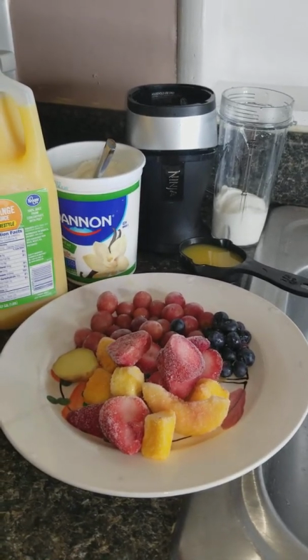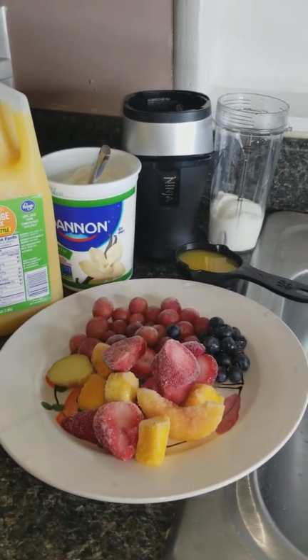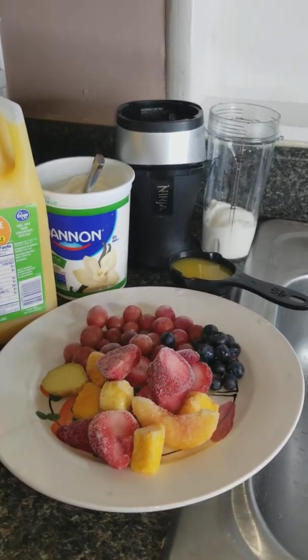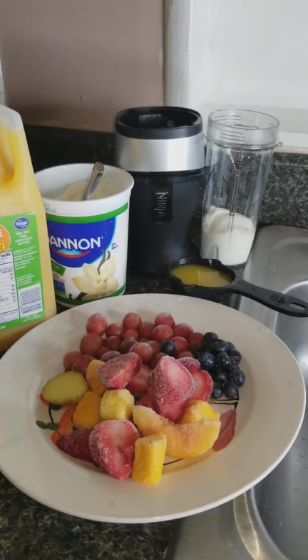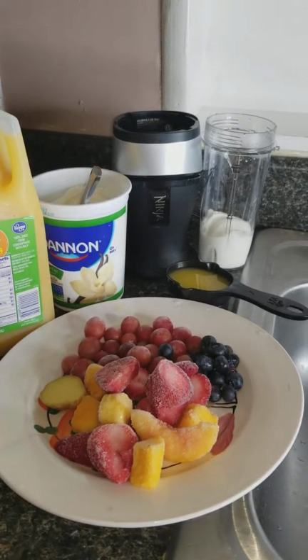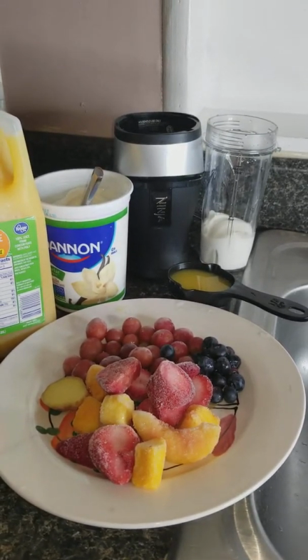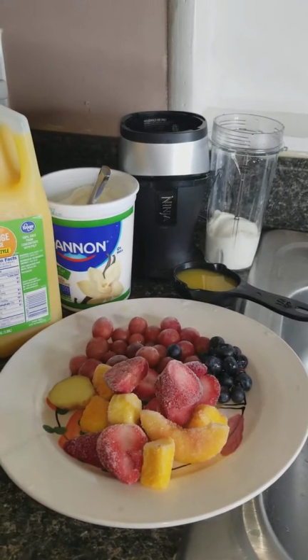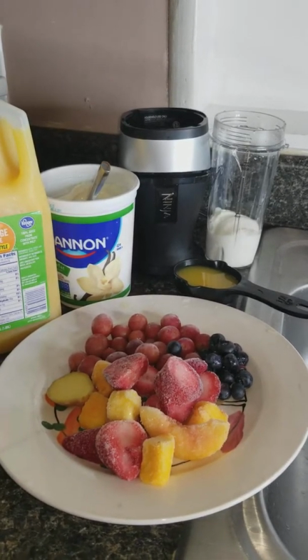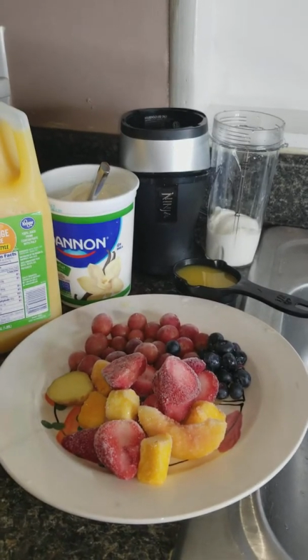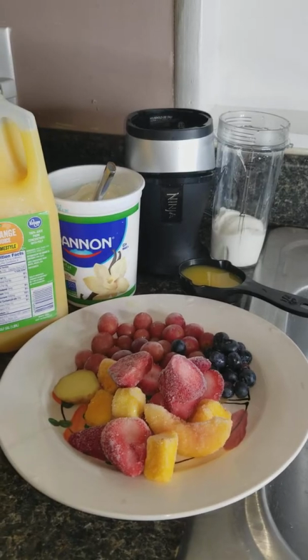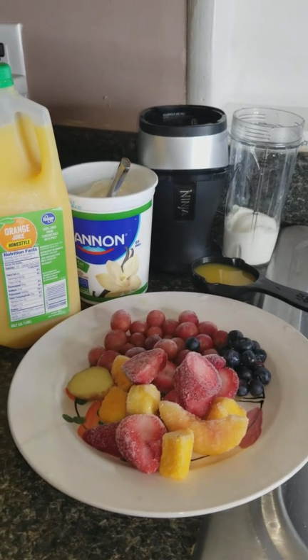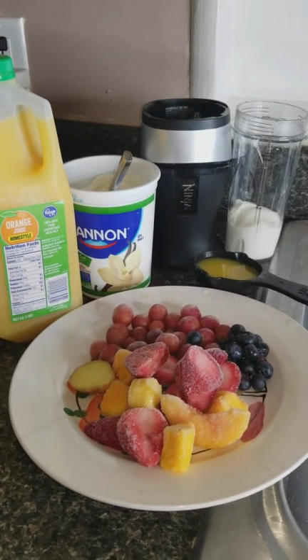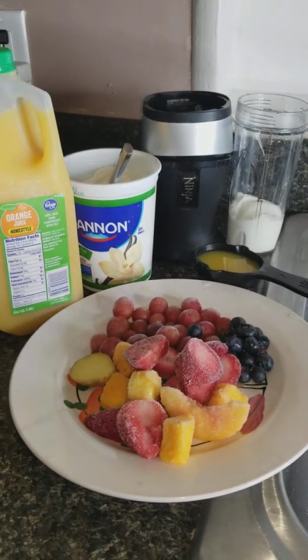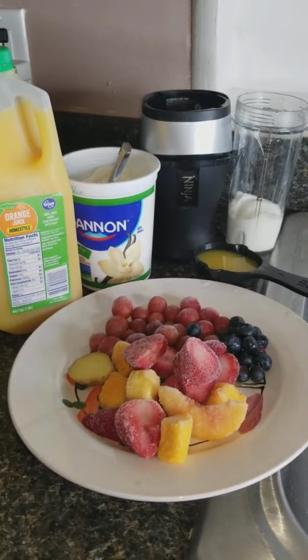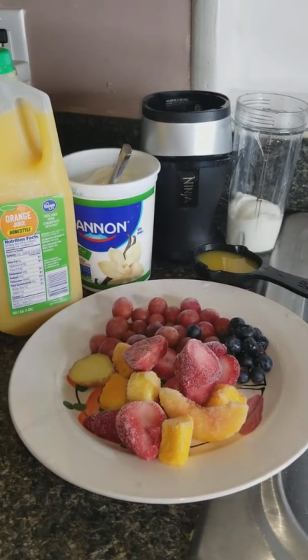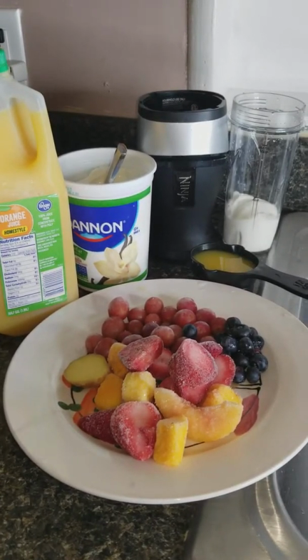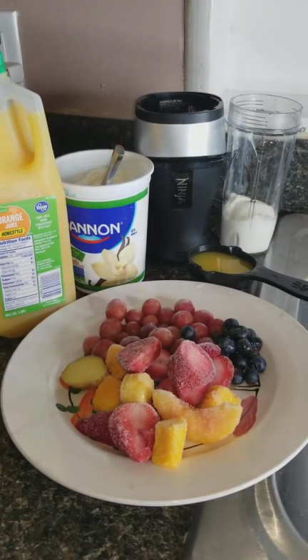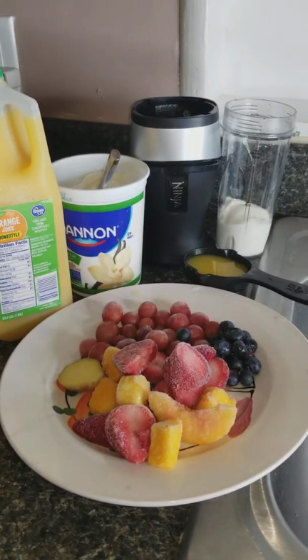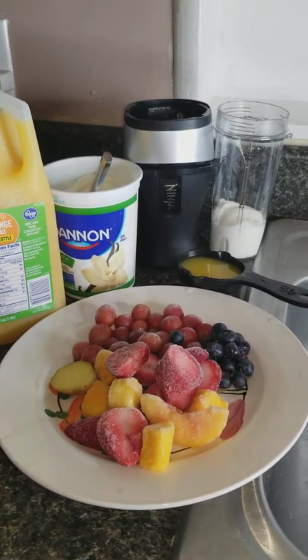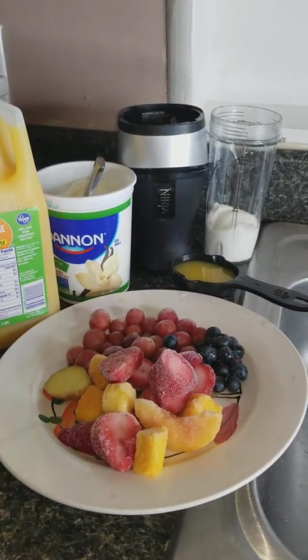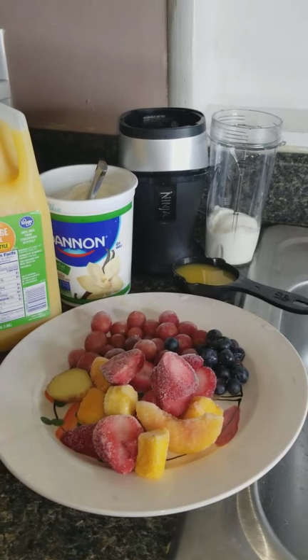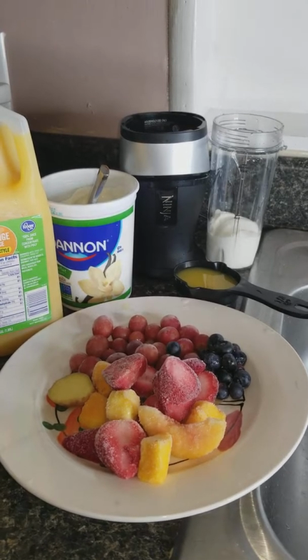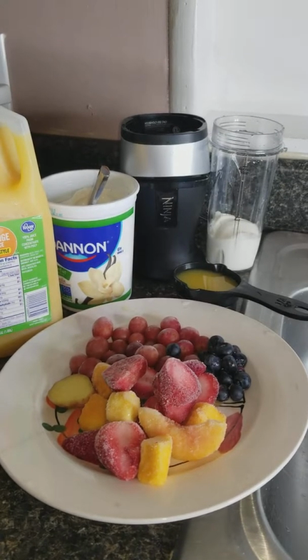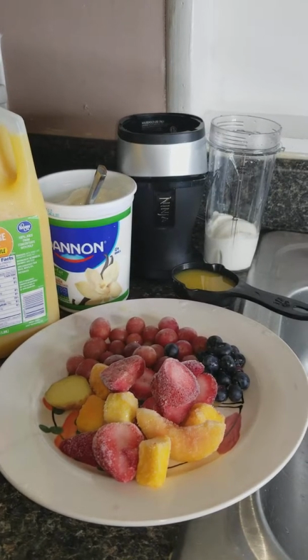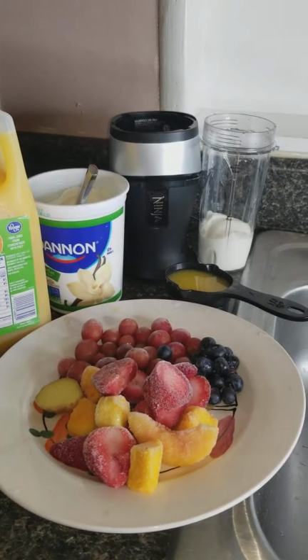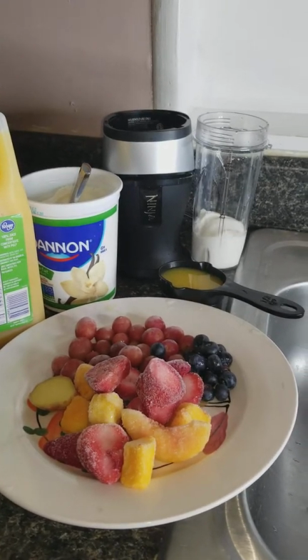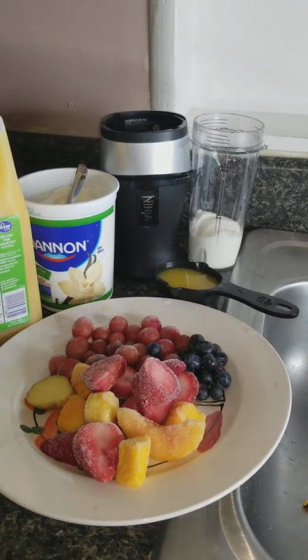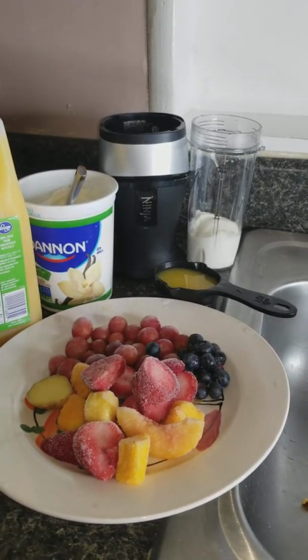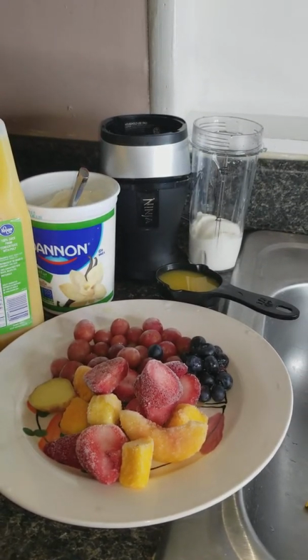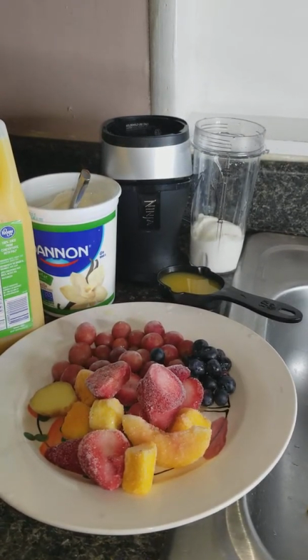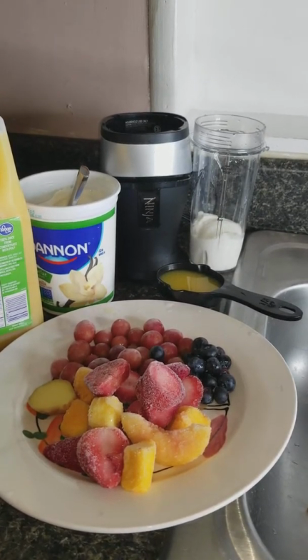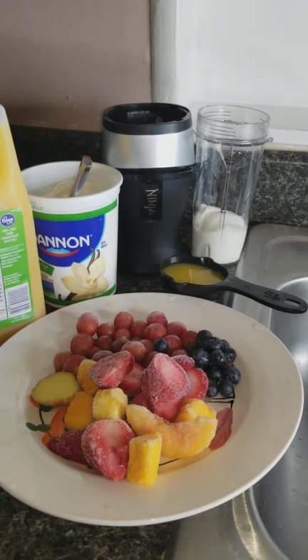Hey guys, this is your girl coming at you about to show you the way I make my smoothies. As some of you guys know, I've been on this diet since February 20th, 2018. Today it is March the